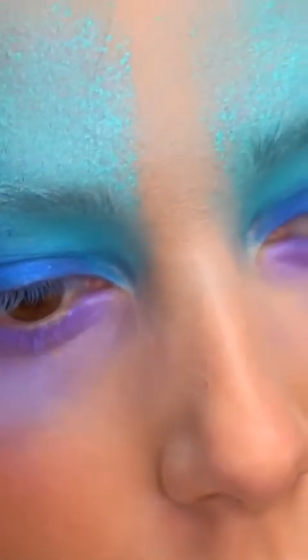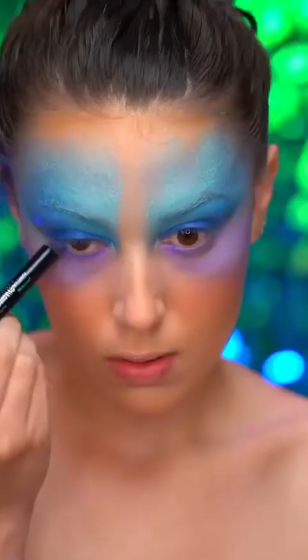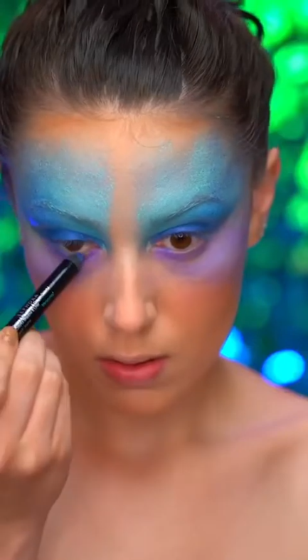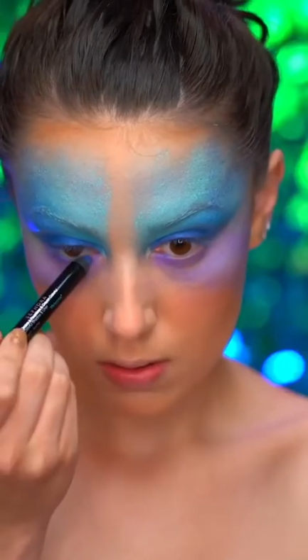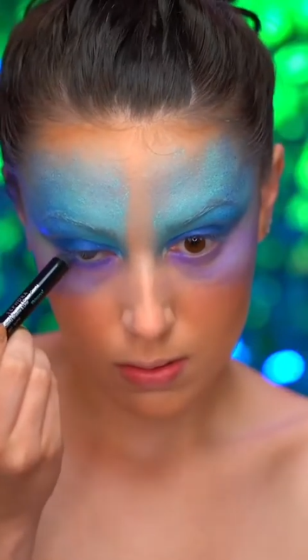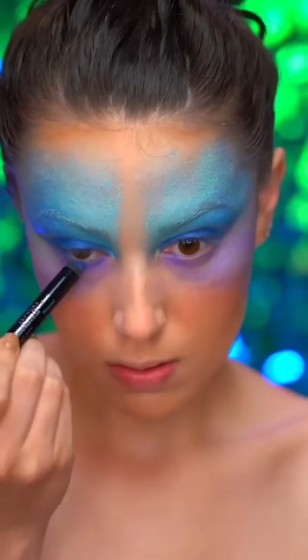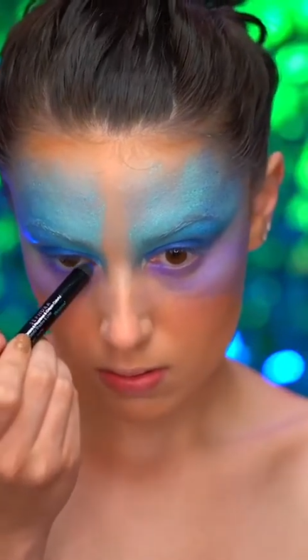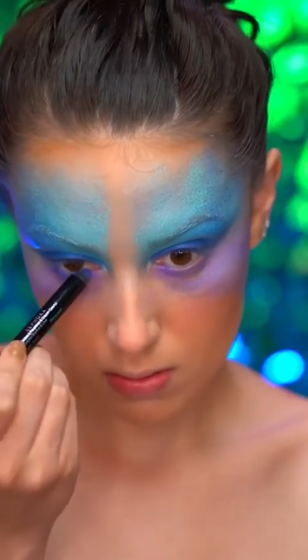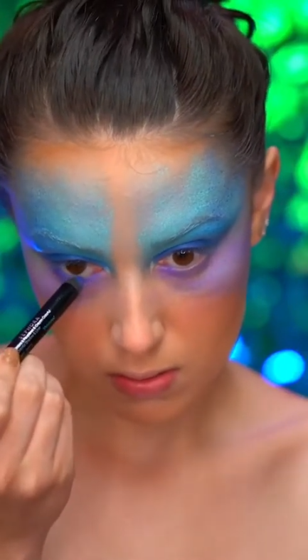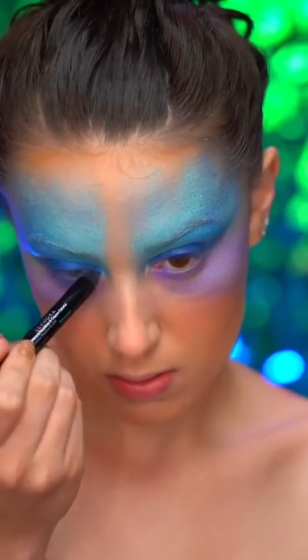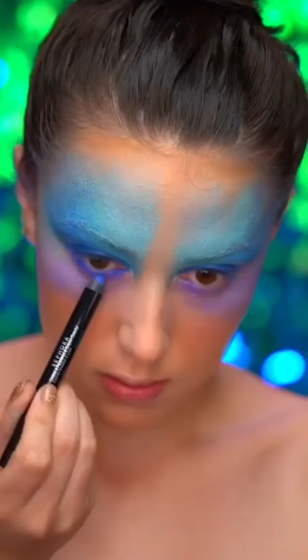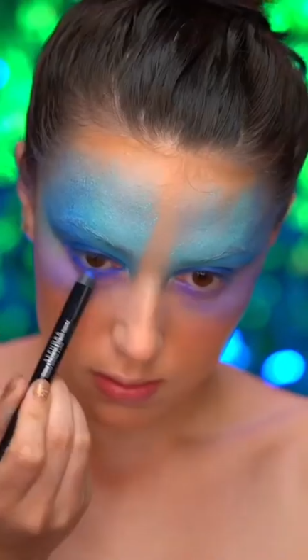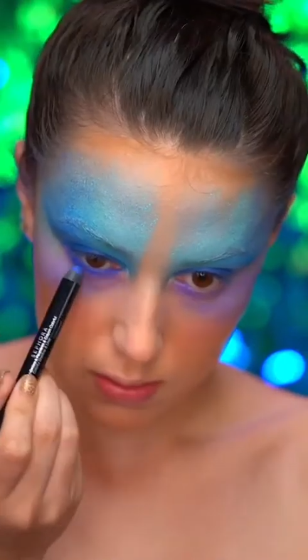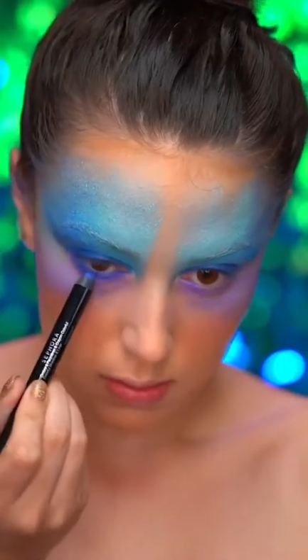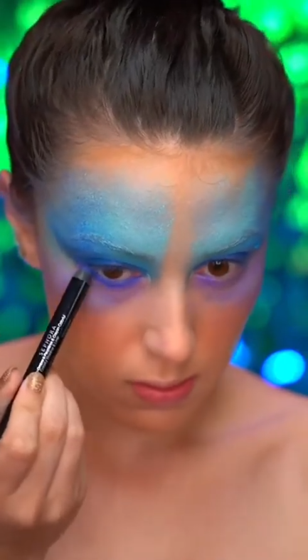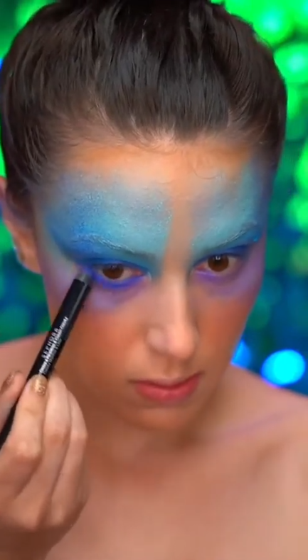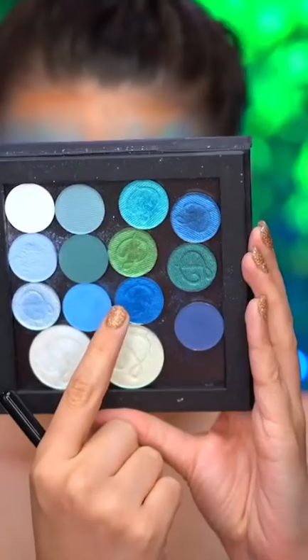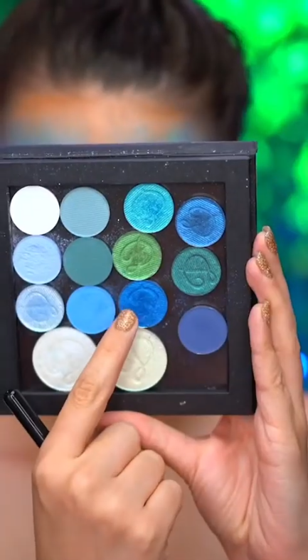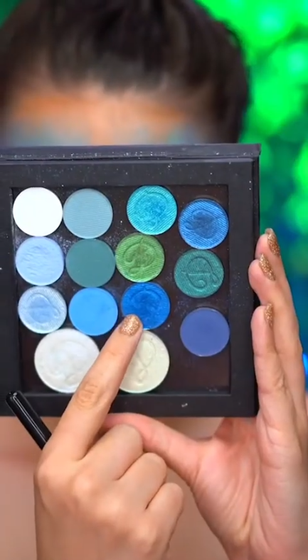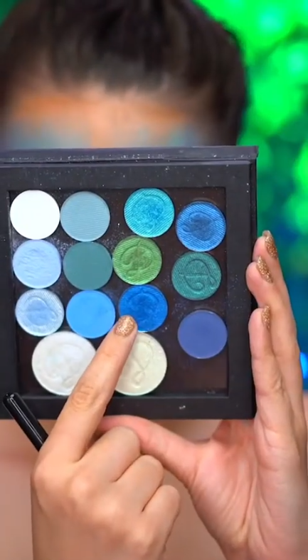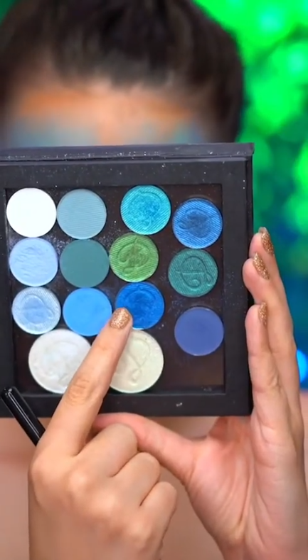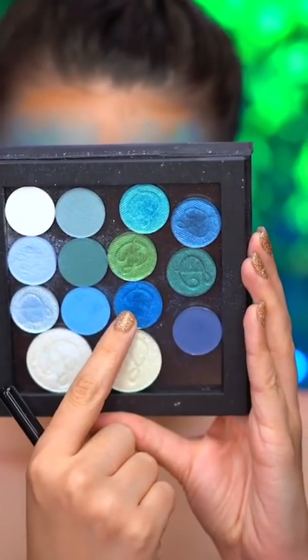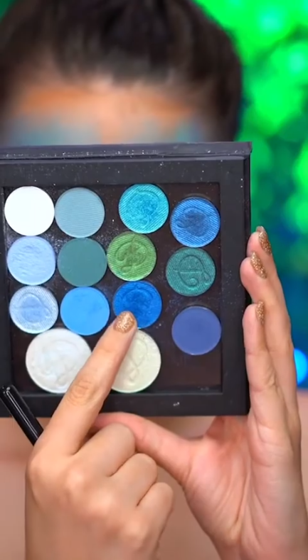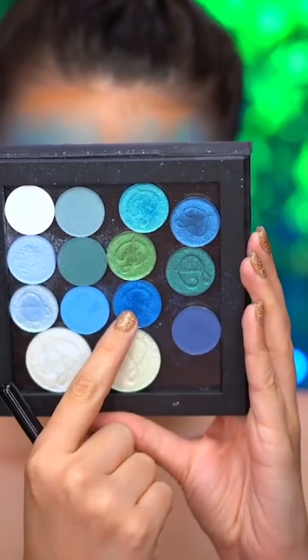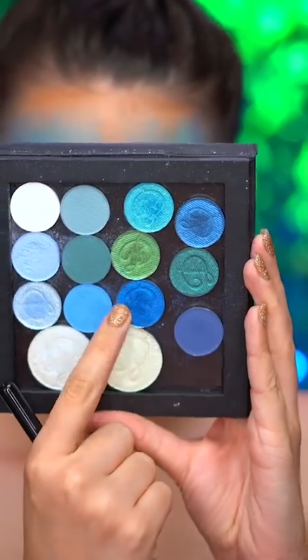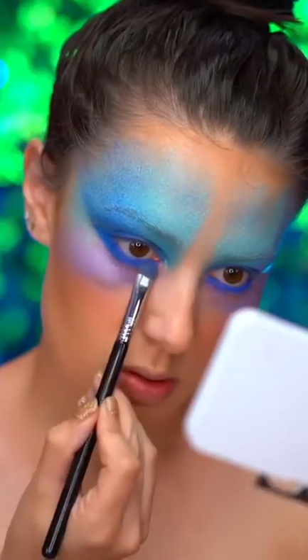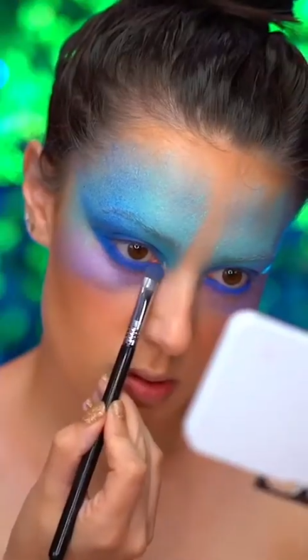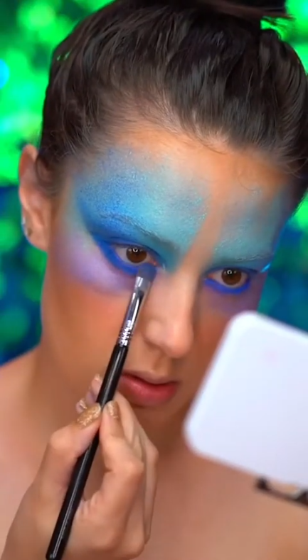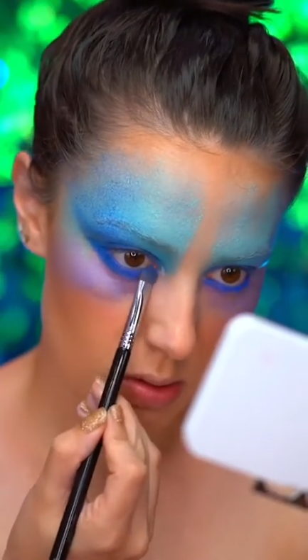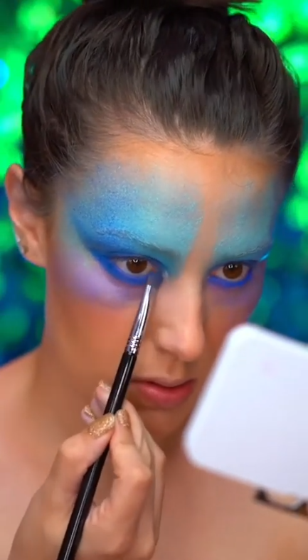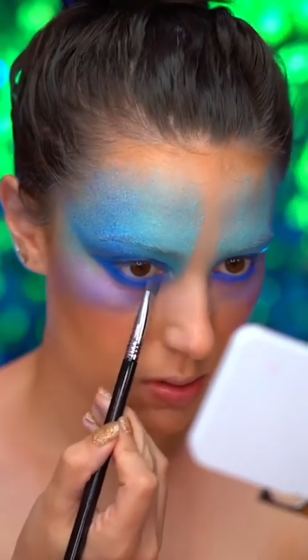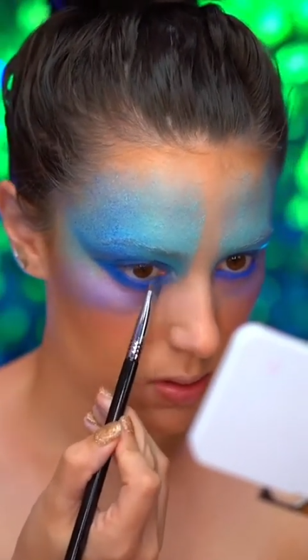I'm applying an electric blue eyeliner into my waterline, then blending a foiled blue shadow over that and smoking out the lower lash line.